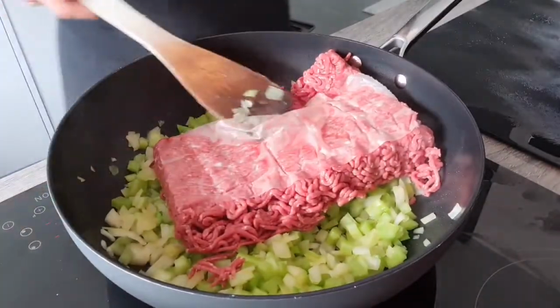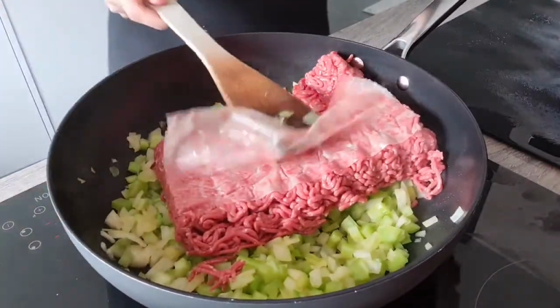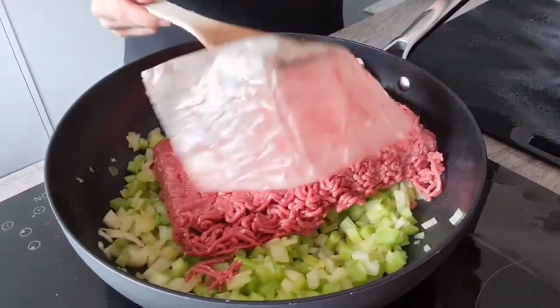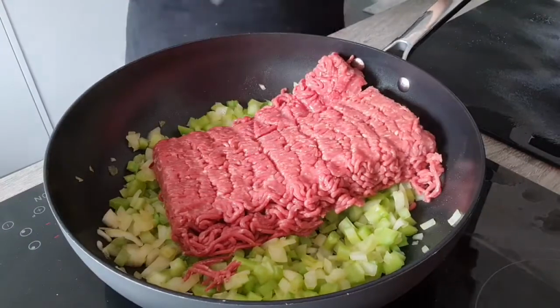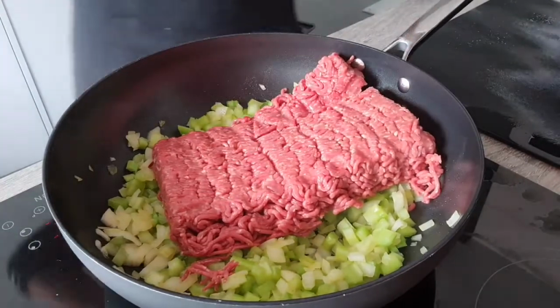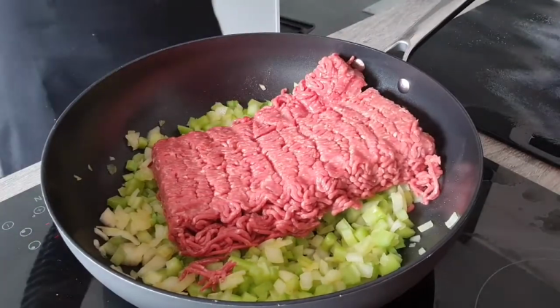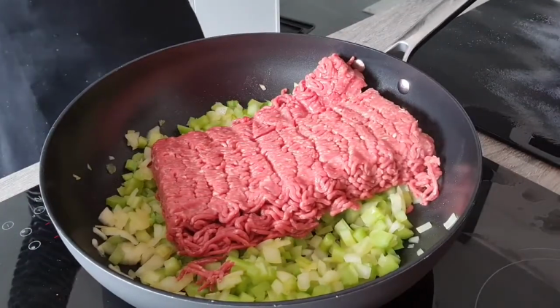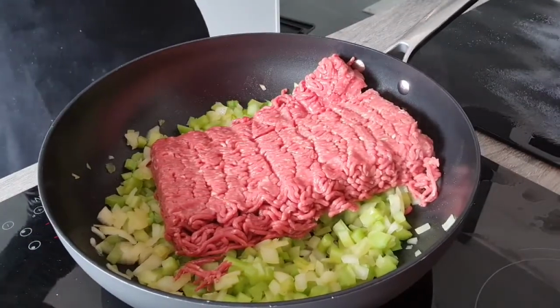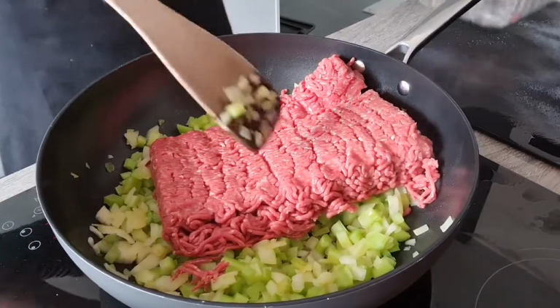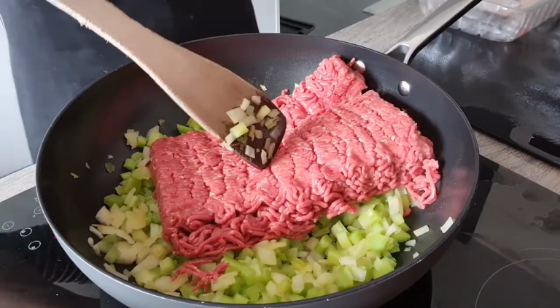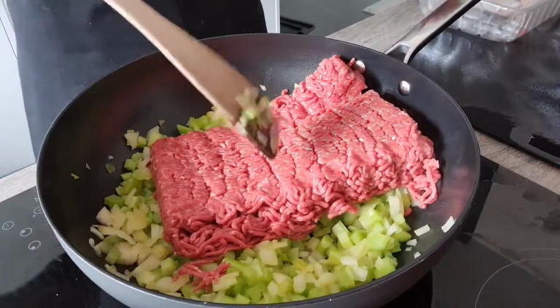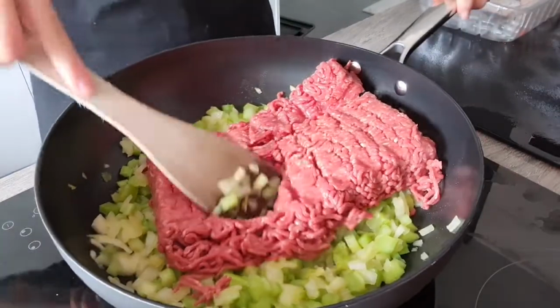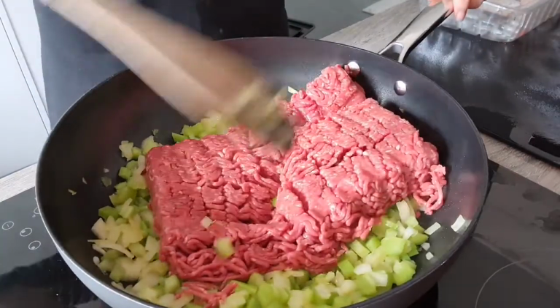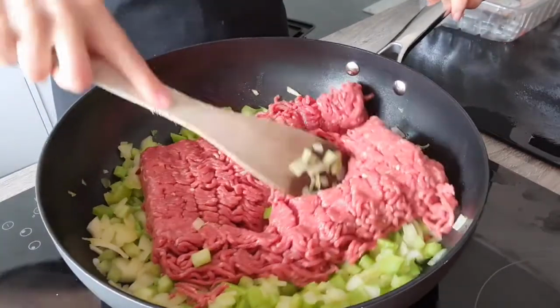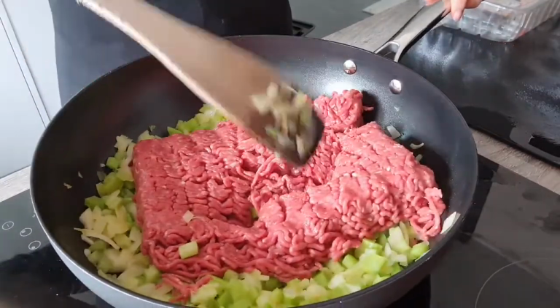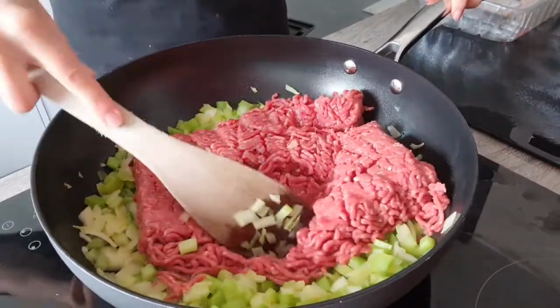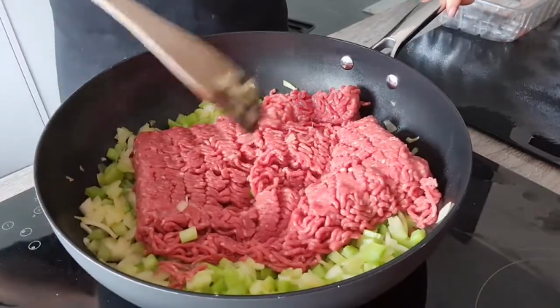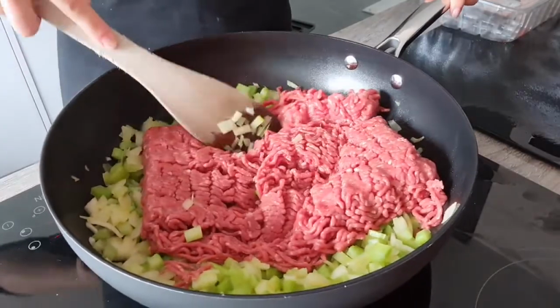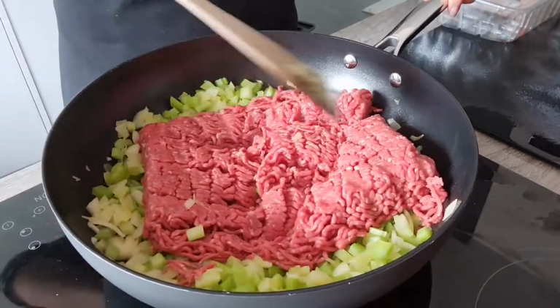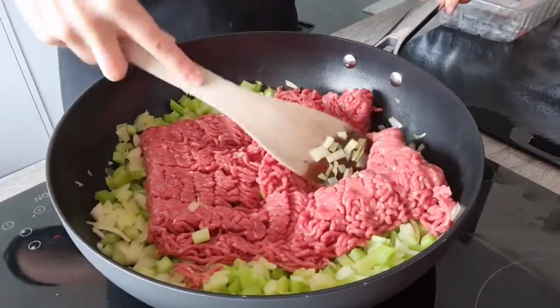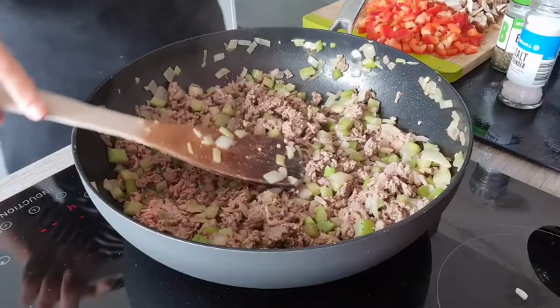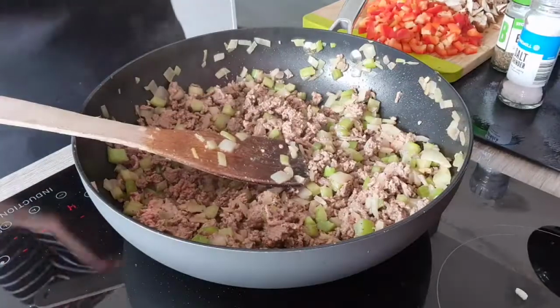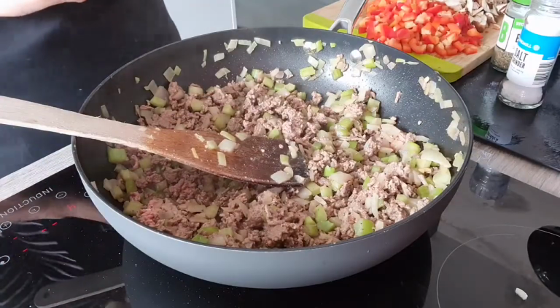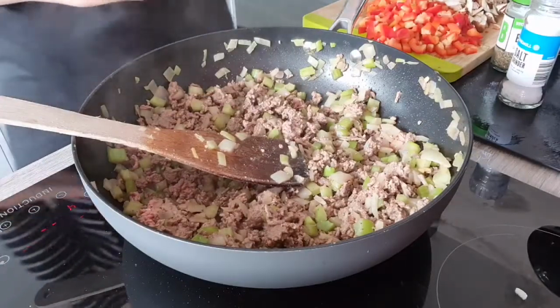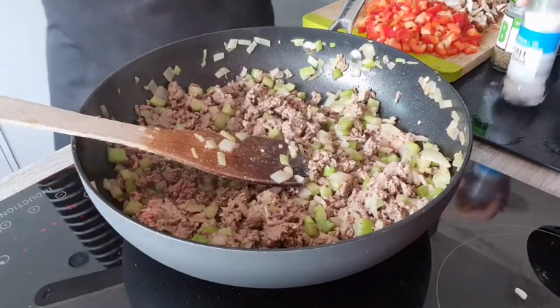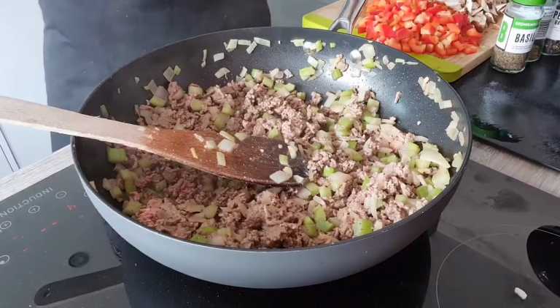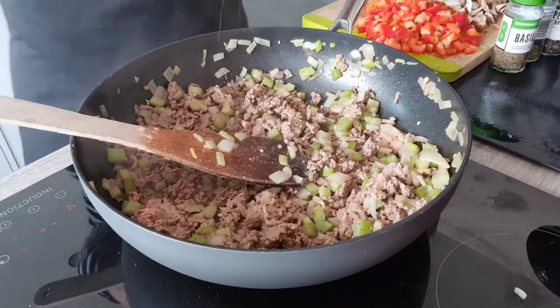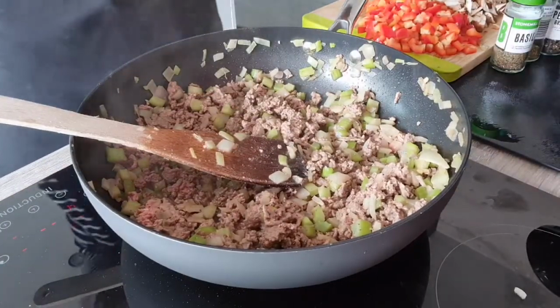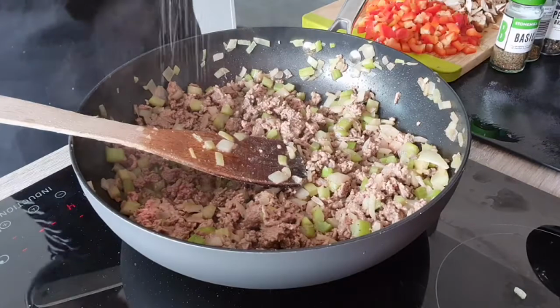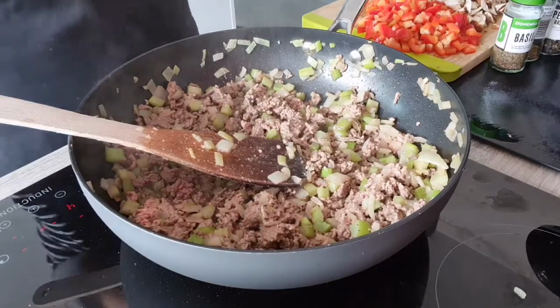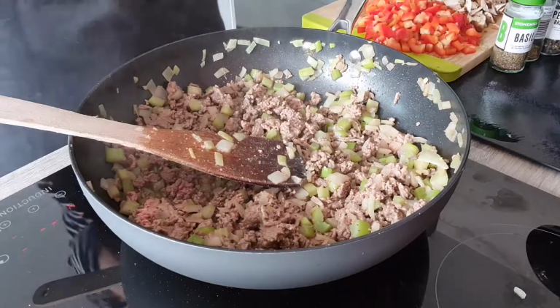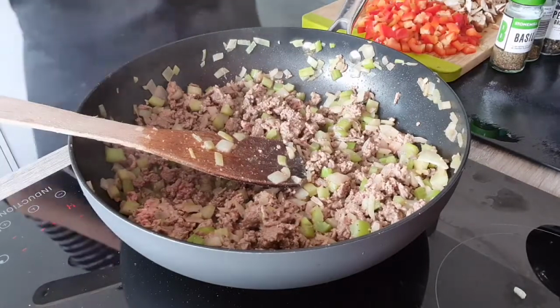Now I'm going to brown this for a few minutes until I don't see any pink. Now is the time to add some seasoning. I'm adding a little bit of salt — not too much because I don't like it too salty.